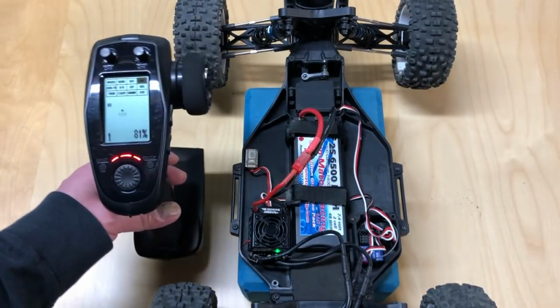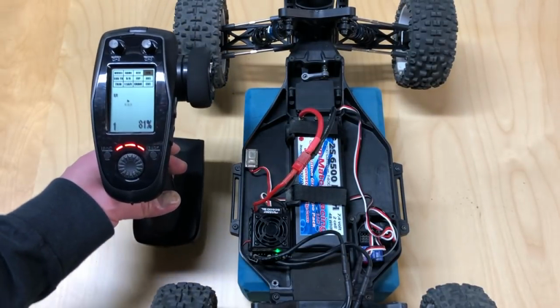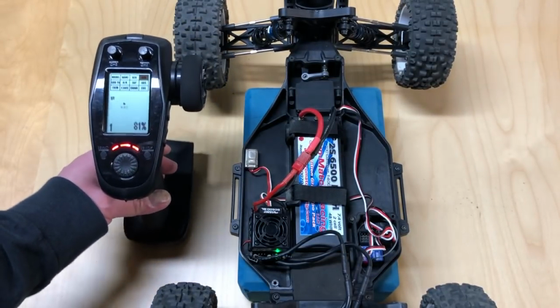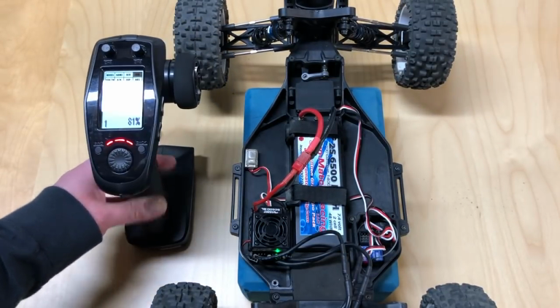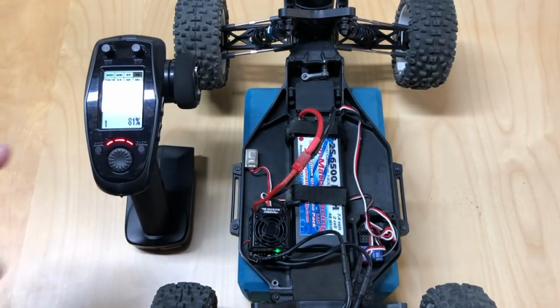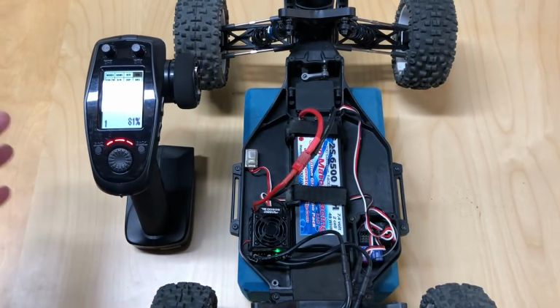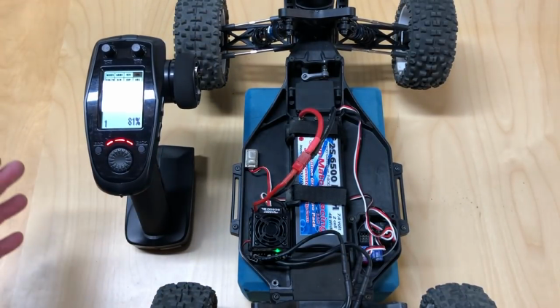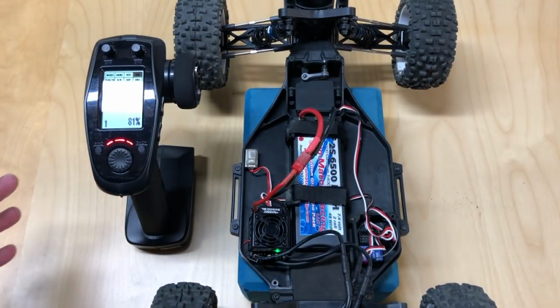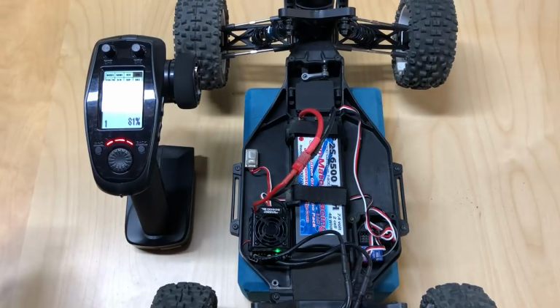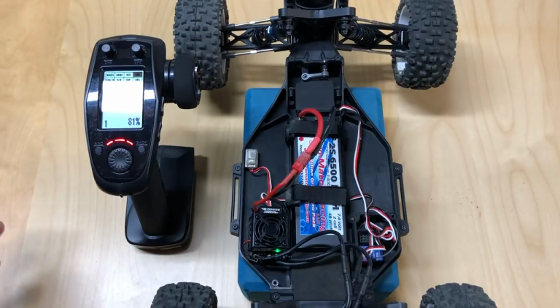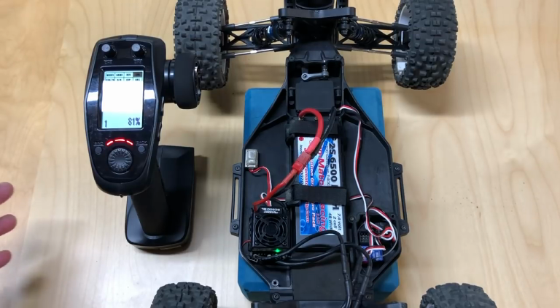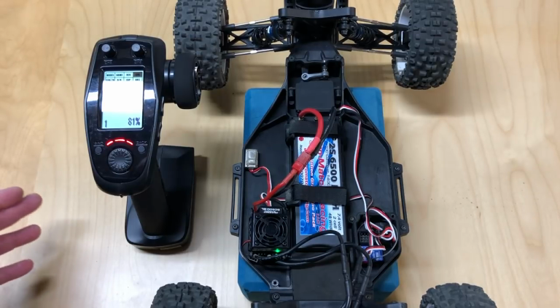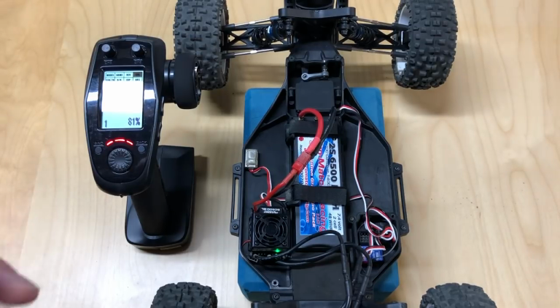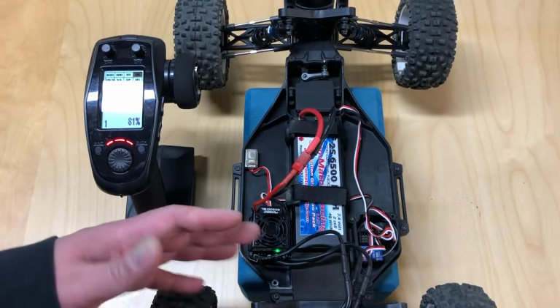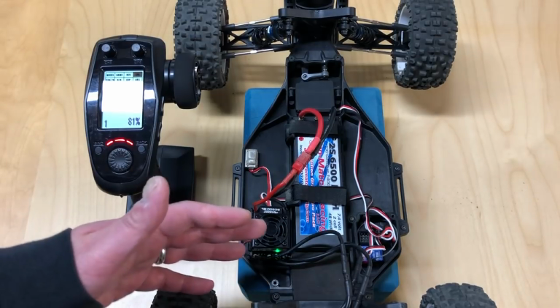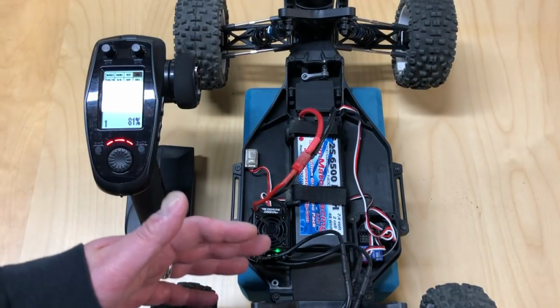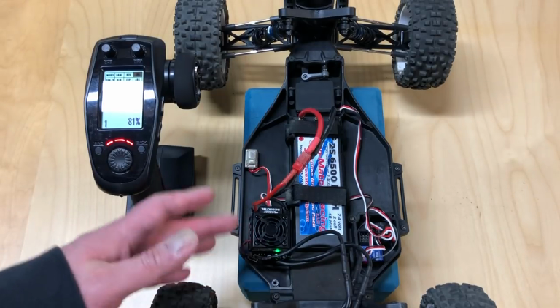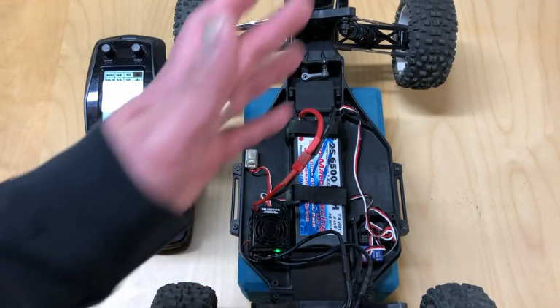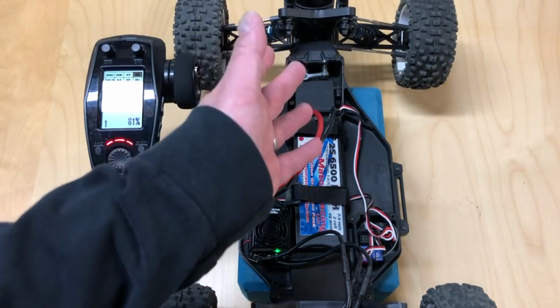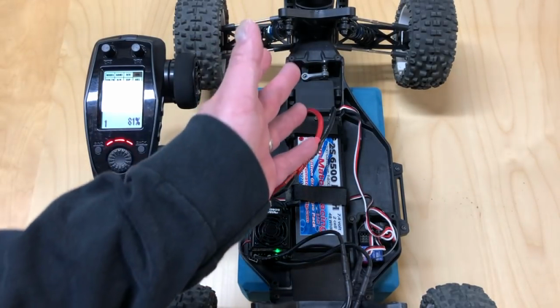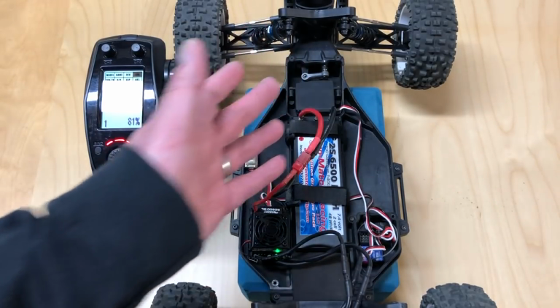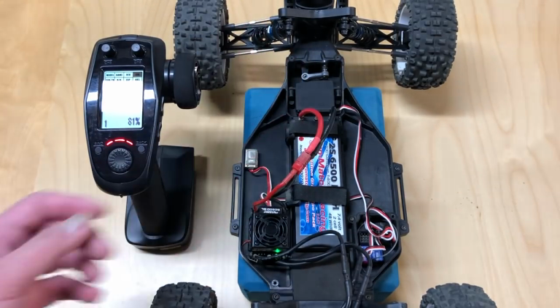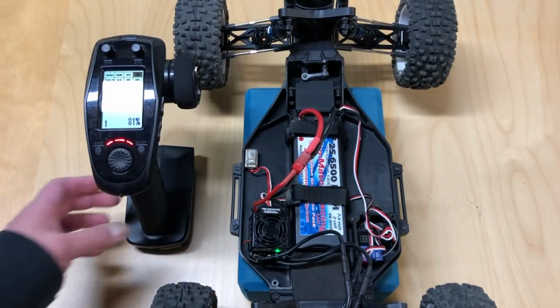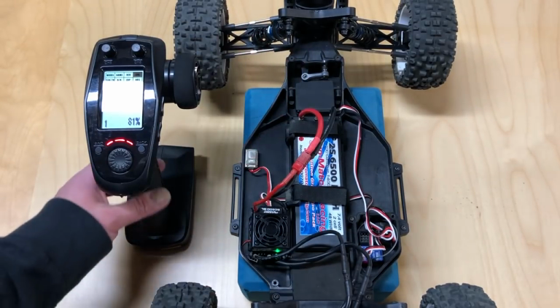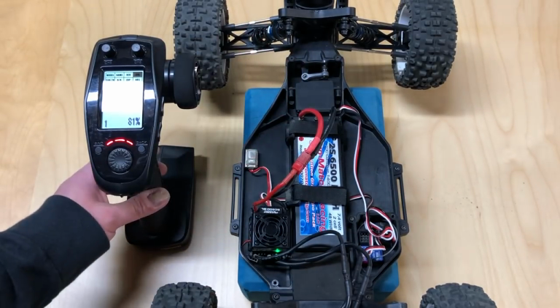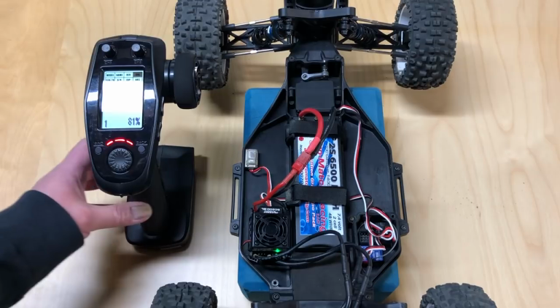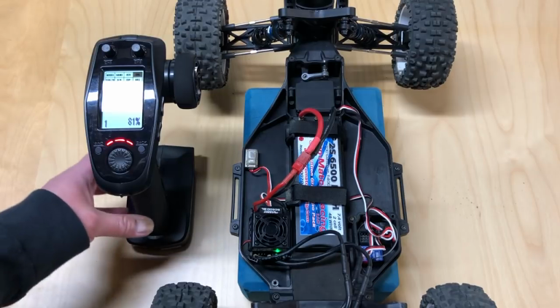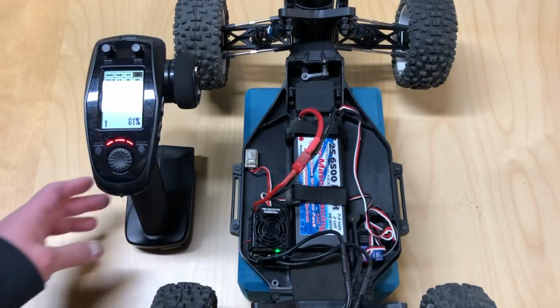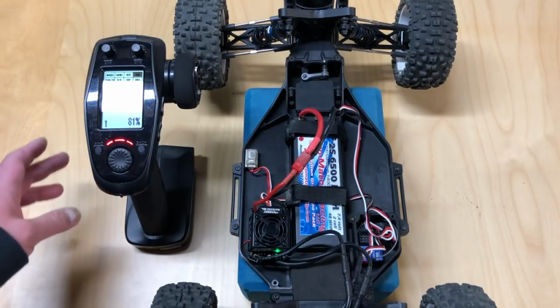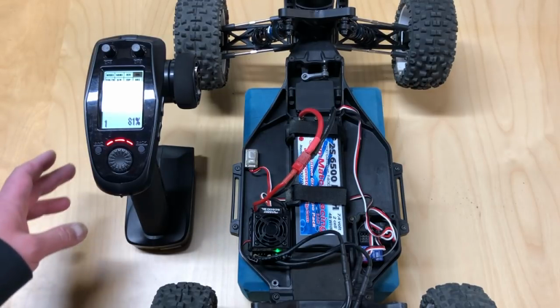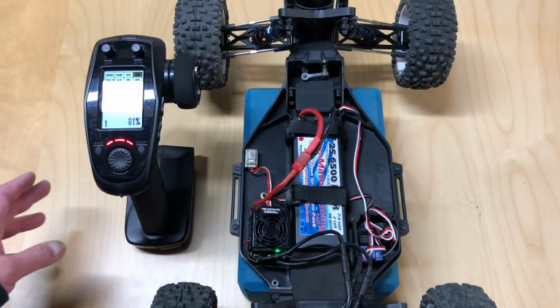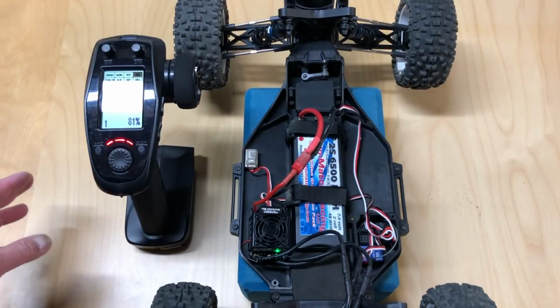Once you're done with that, you basically have your car set up with your new receiver. You've got the throttle calibrated, you've got the steering calibrated, and you're ready to run. Hope that helped.